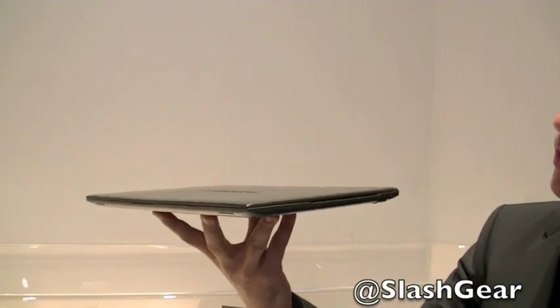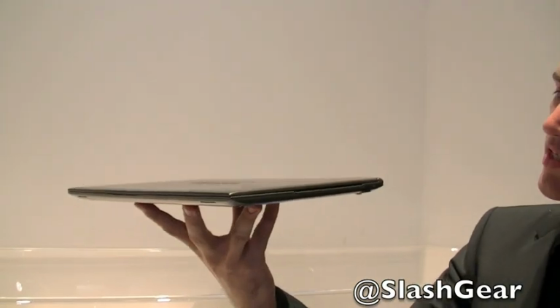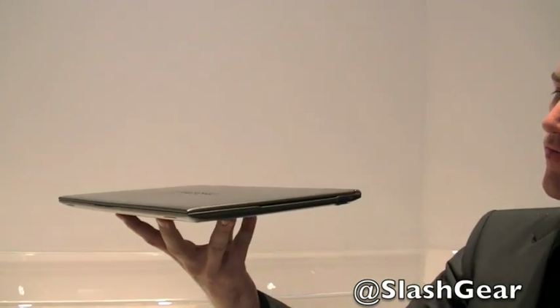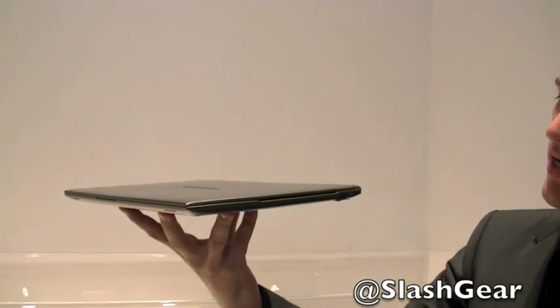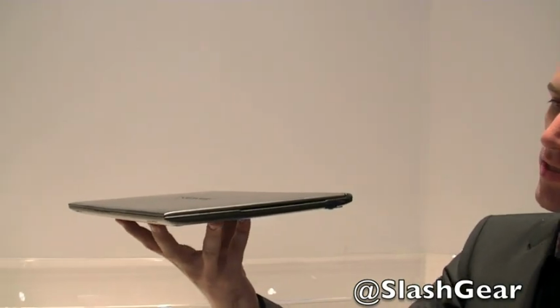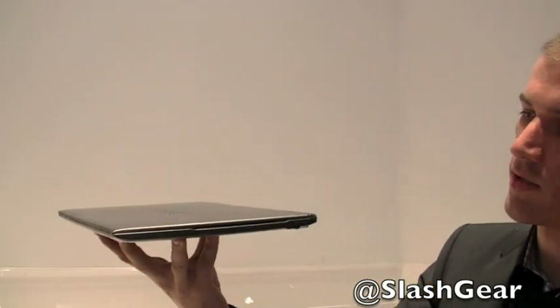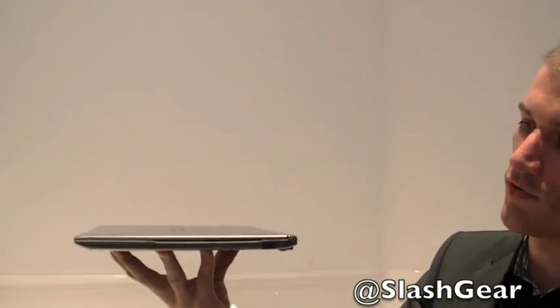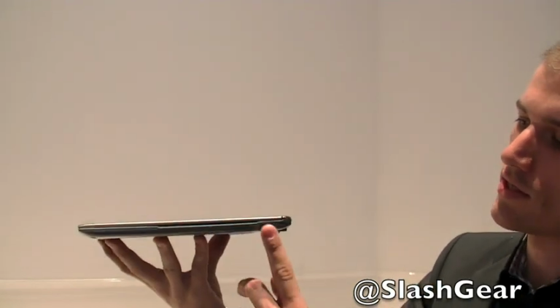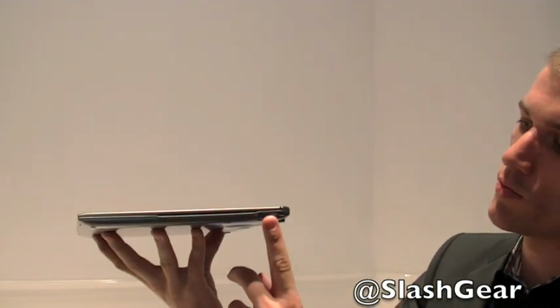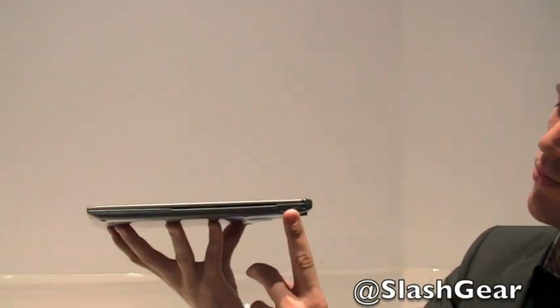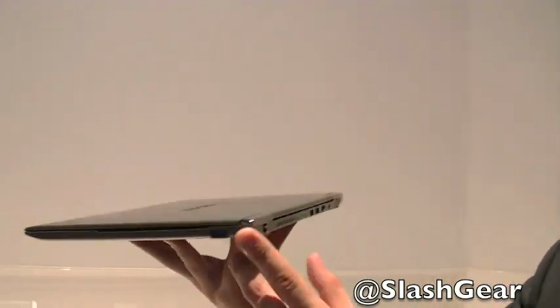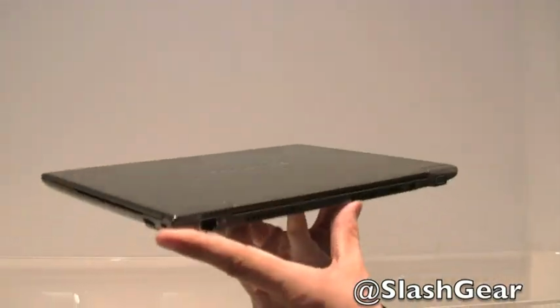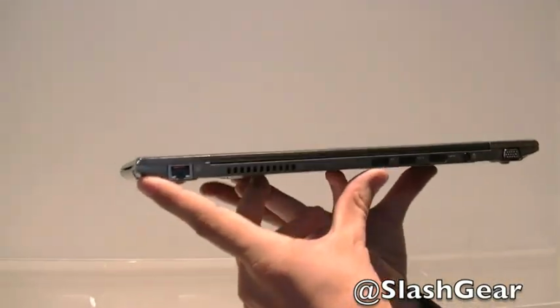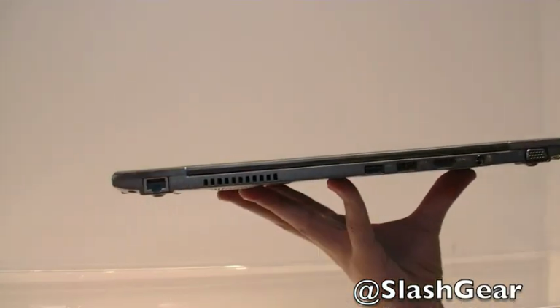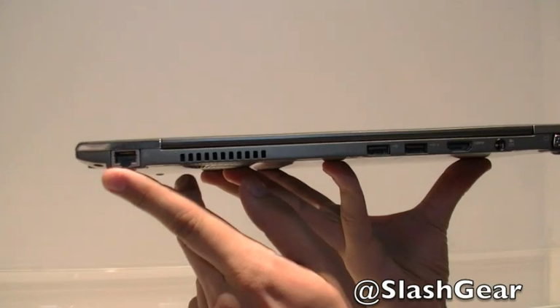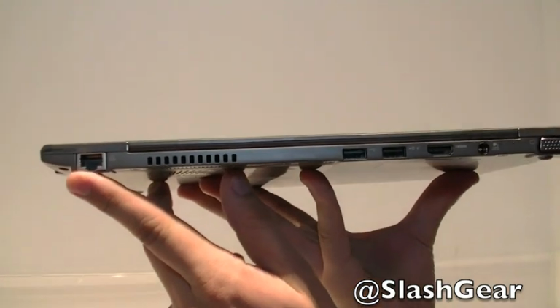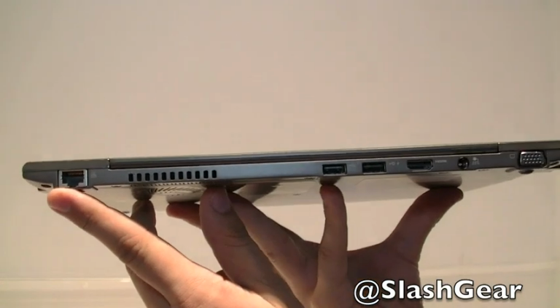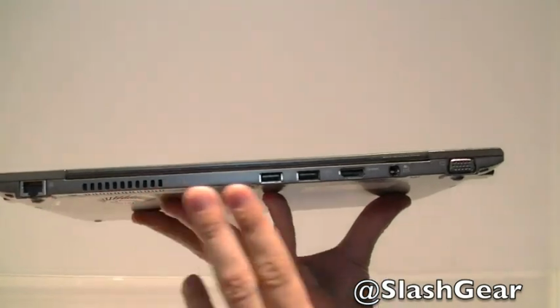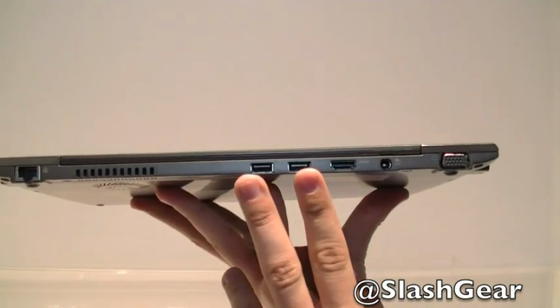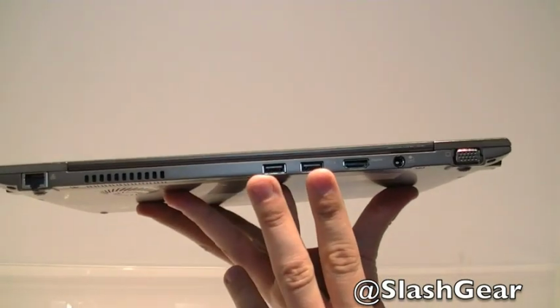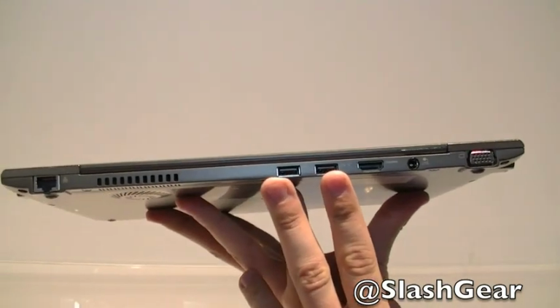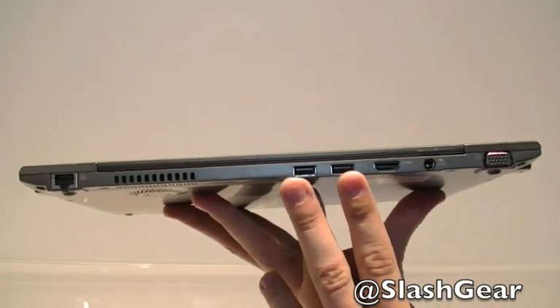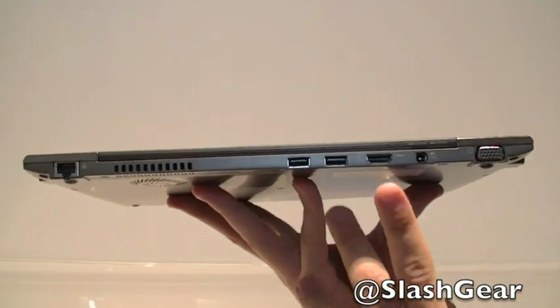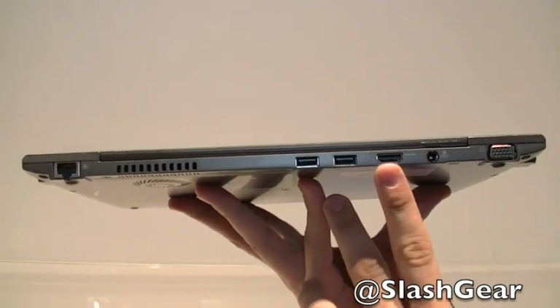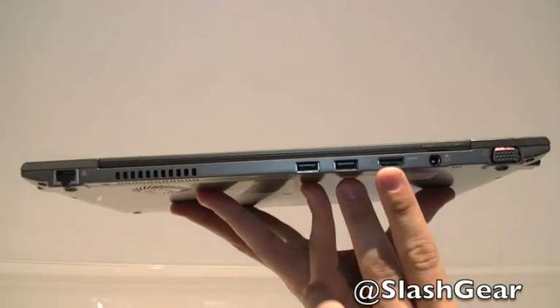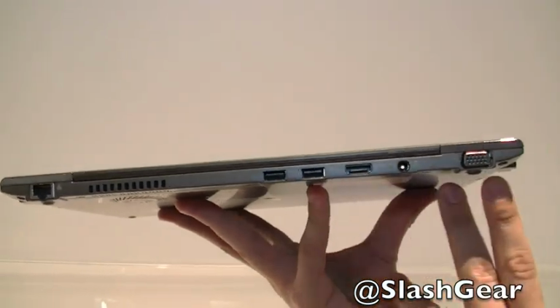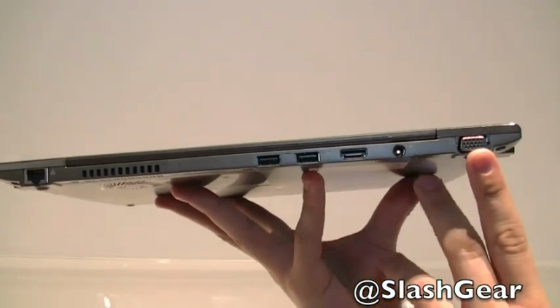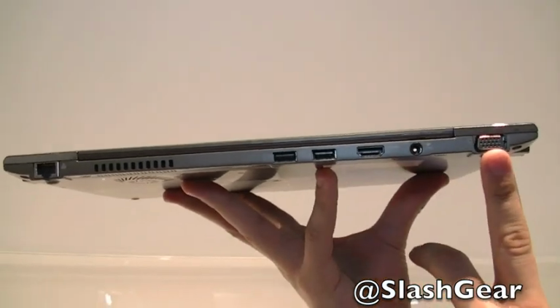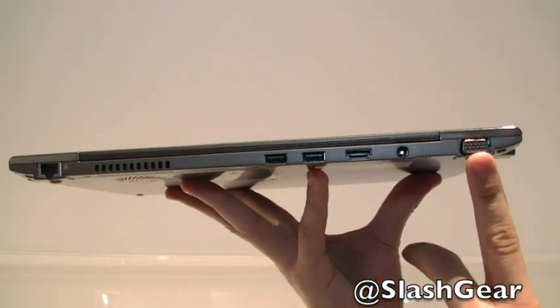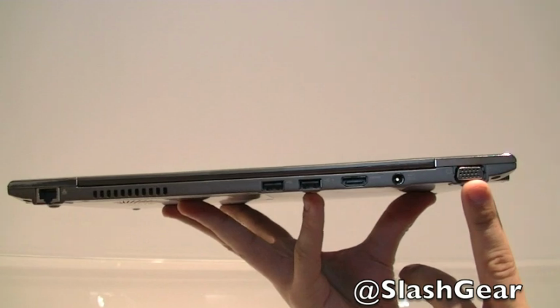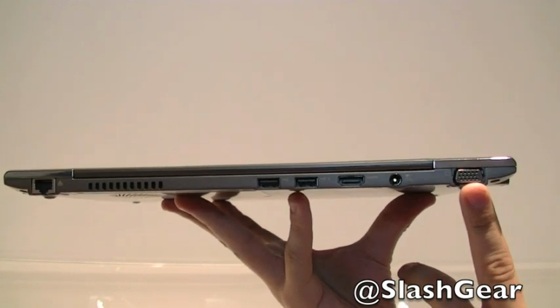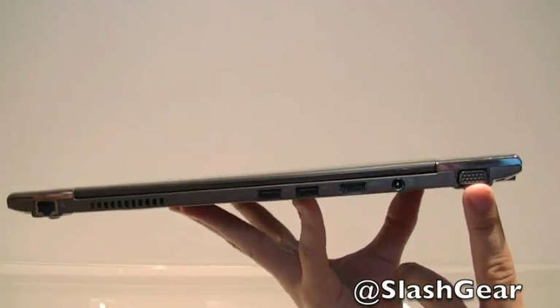What makes this product very special is that we have a full-size USB 3 port, a DisplayPort connector, a full-size gigabit LAN port, another two USB 2 ports, full-size HDMI, and a full-size VGA connector for professionals.